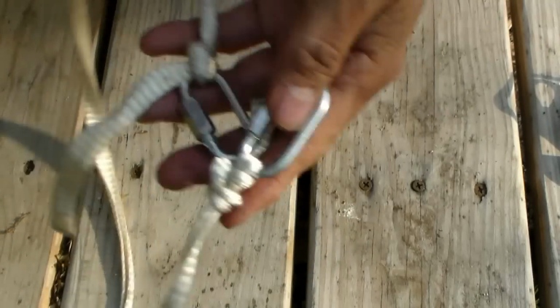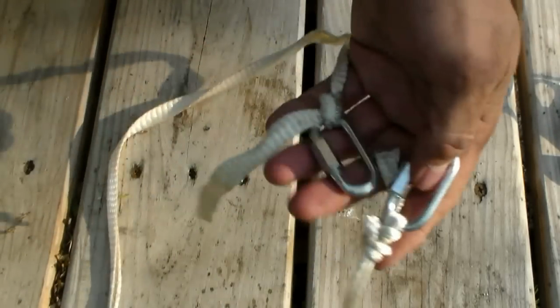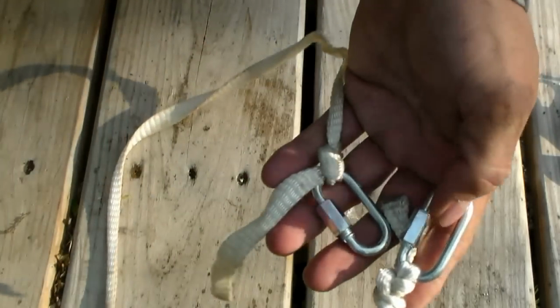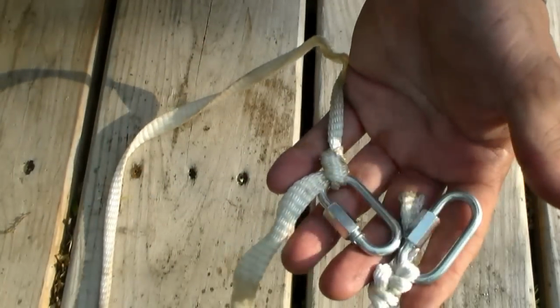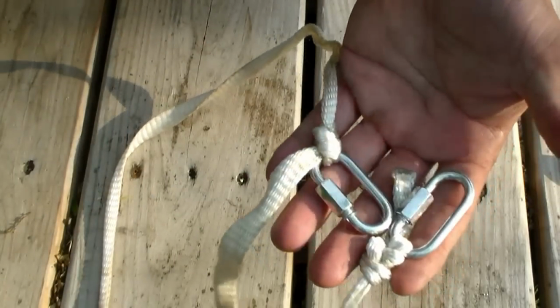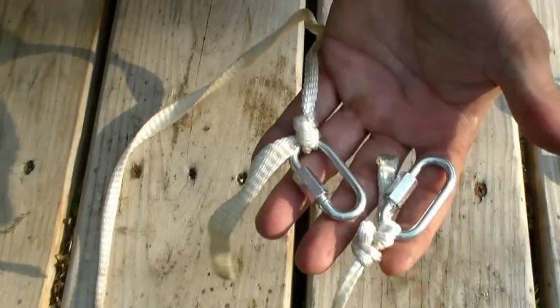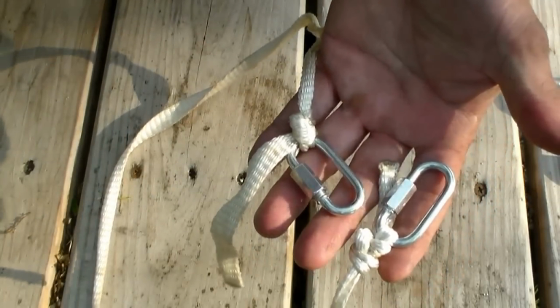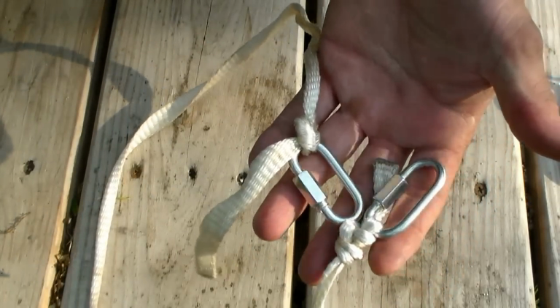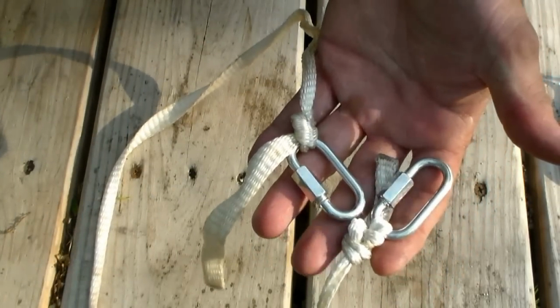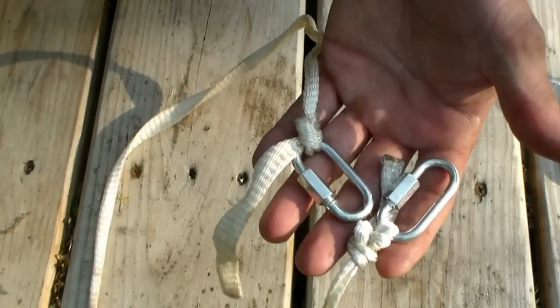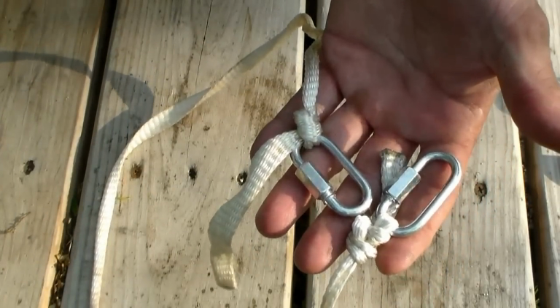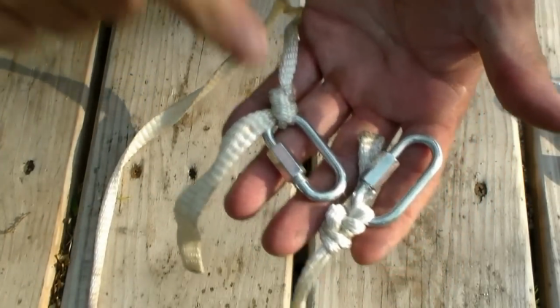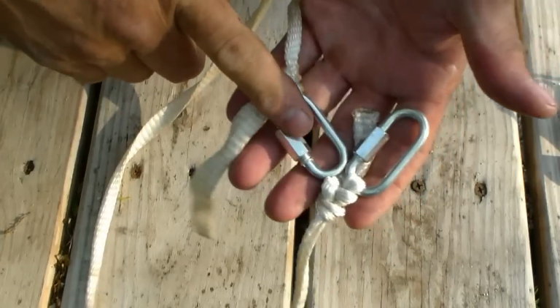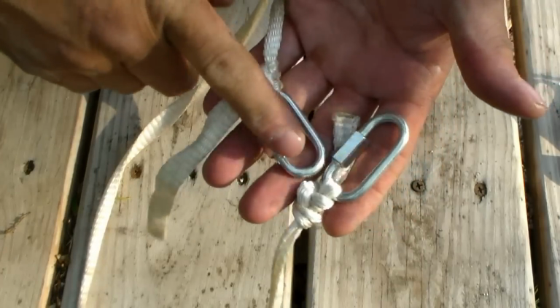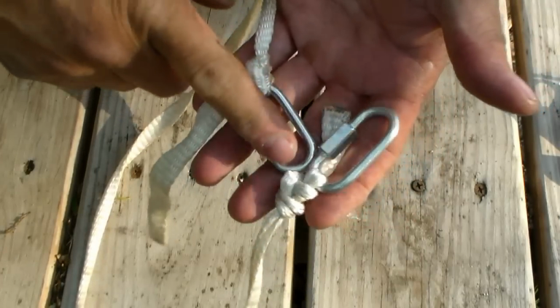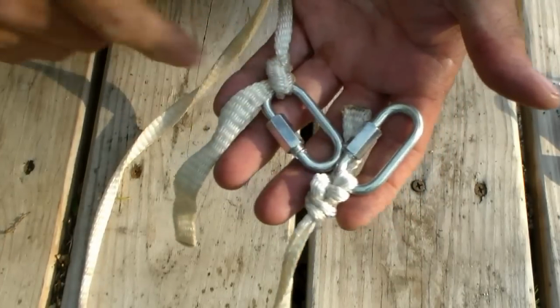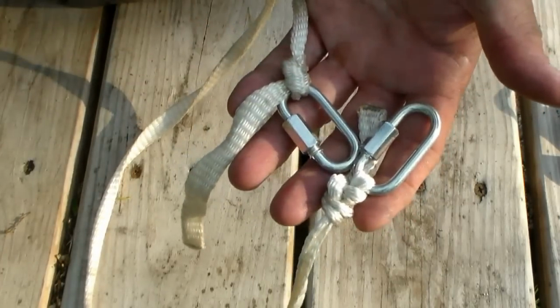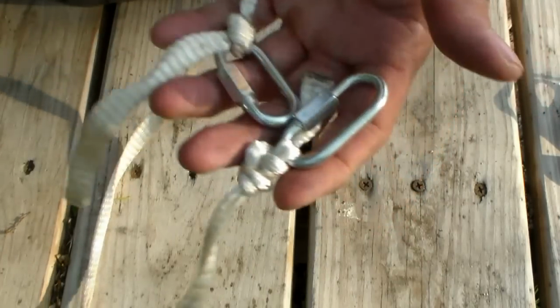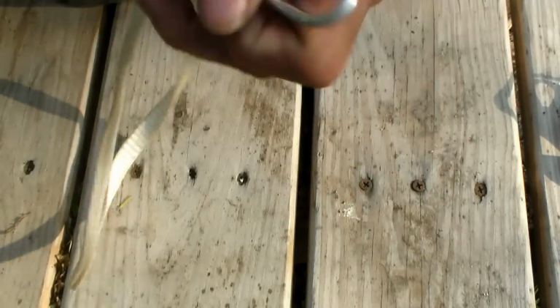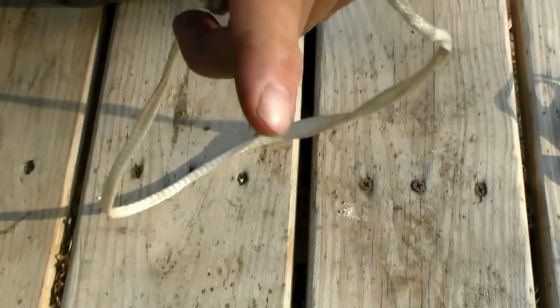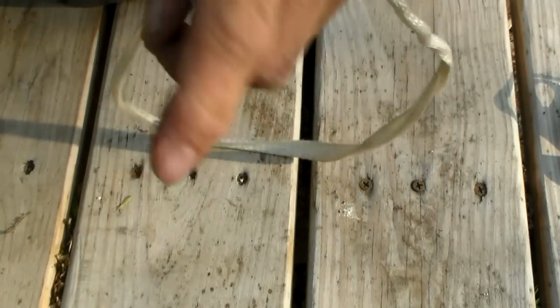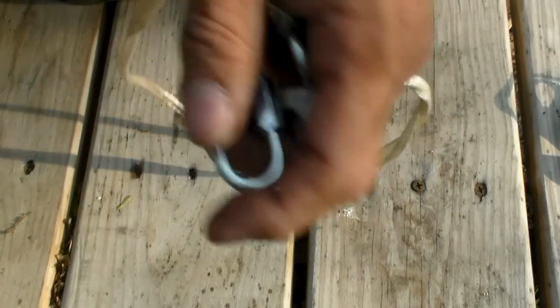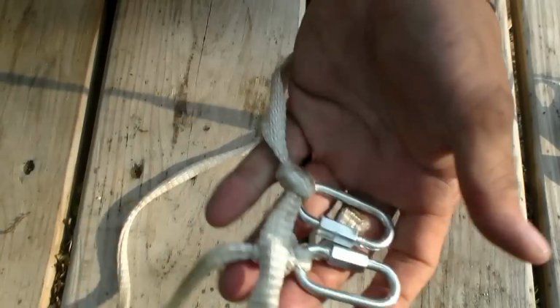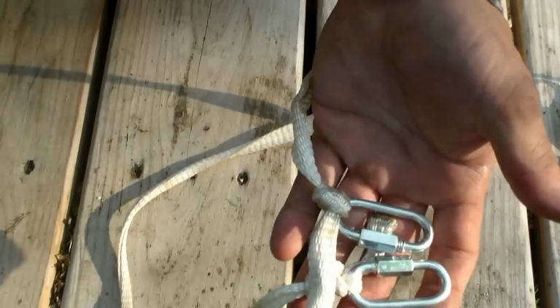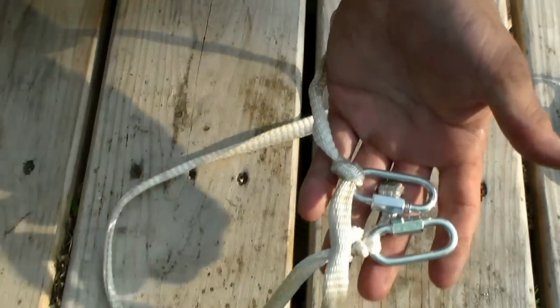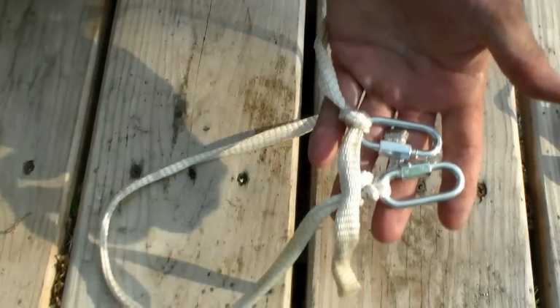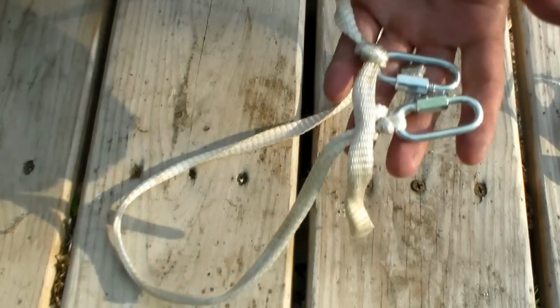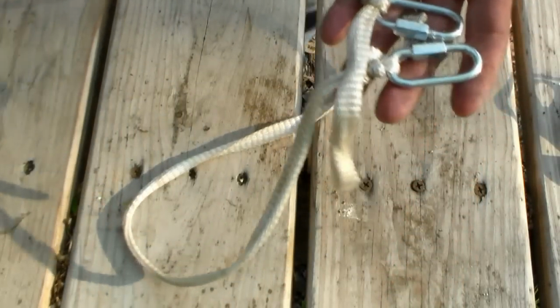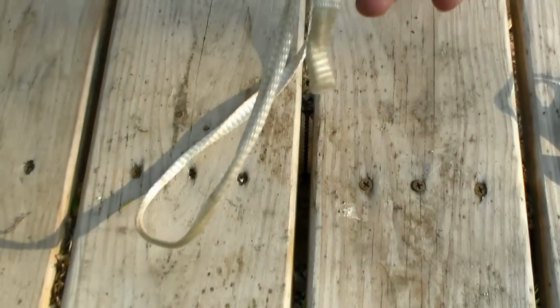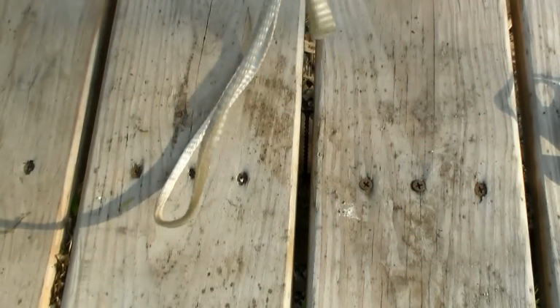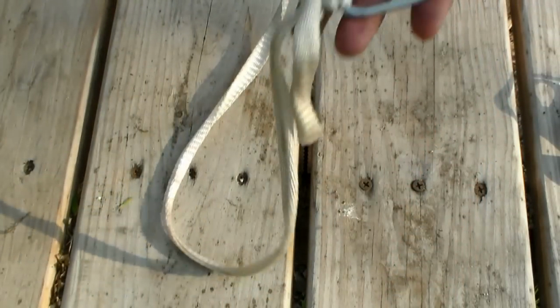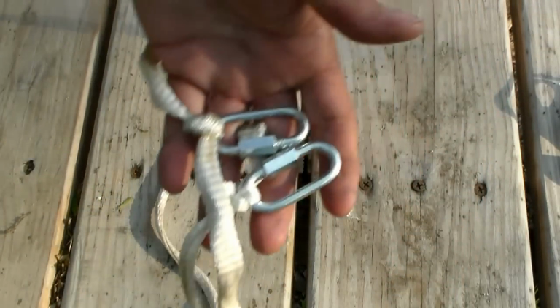Those are the knots I use to secure things with mule tape. You can find these are very good knots — try it, you'll trust it.